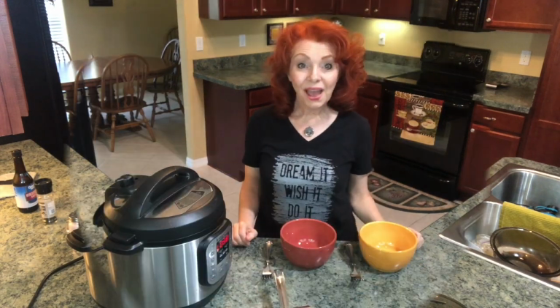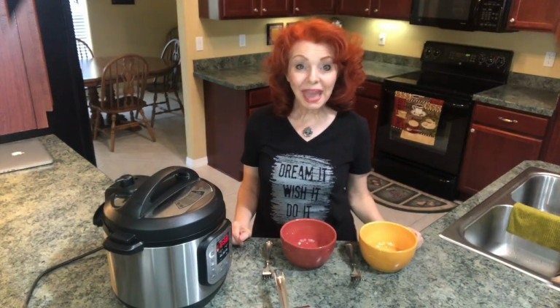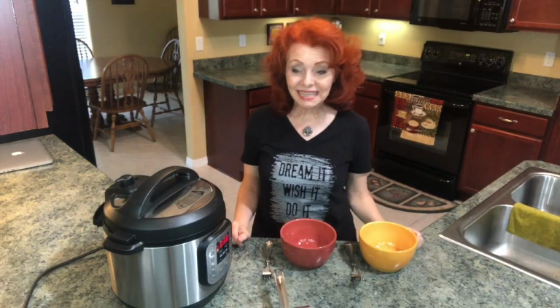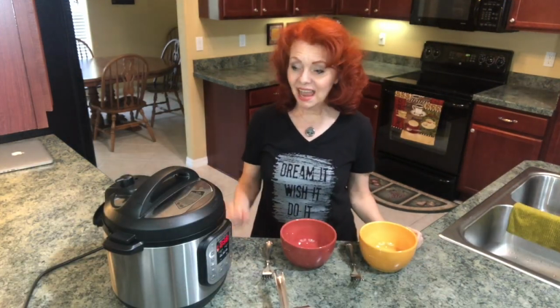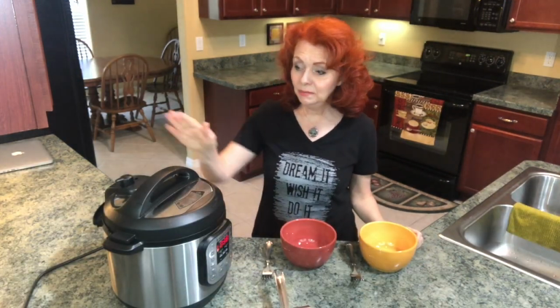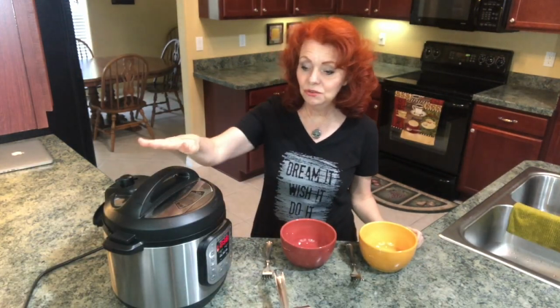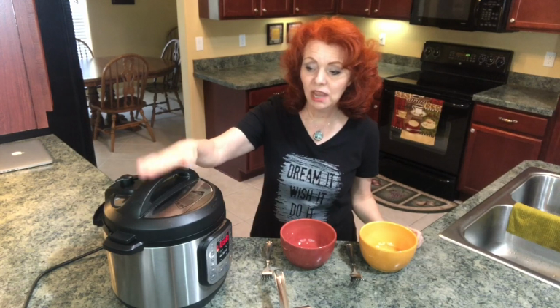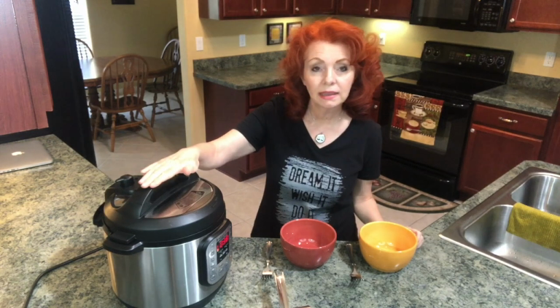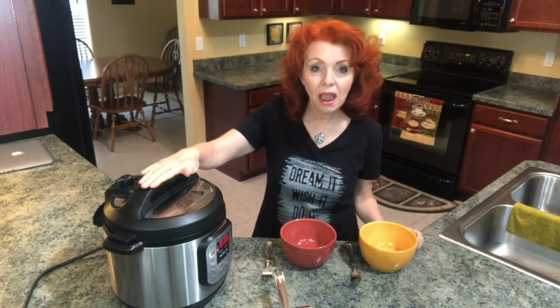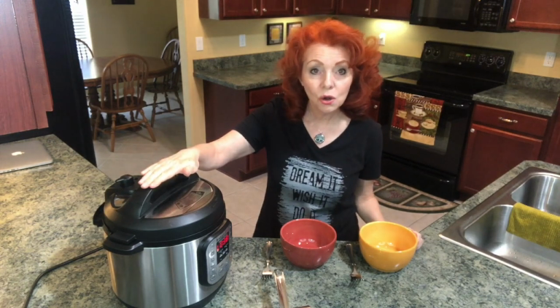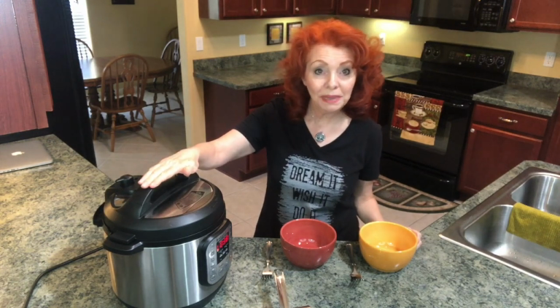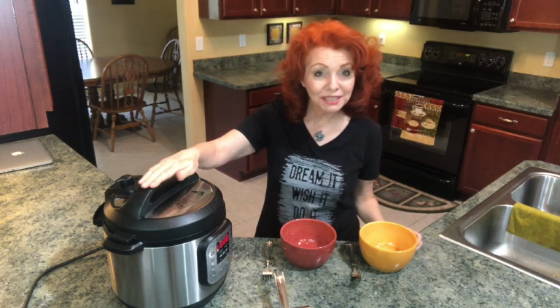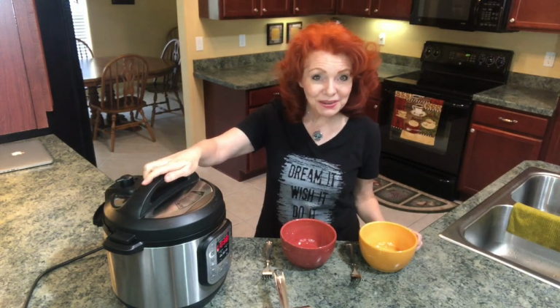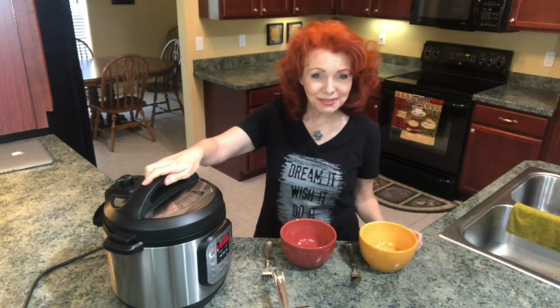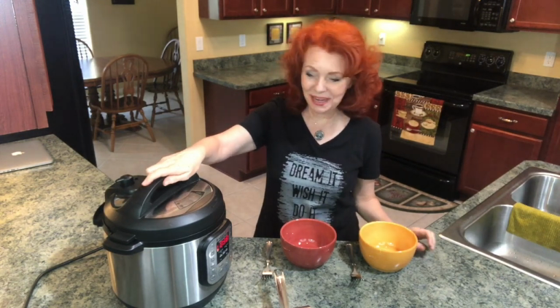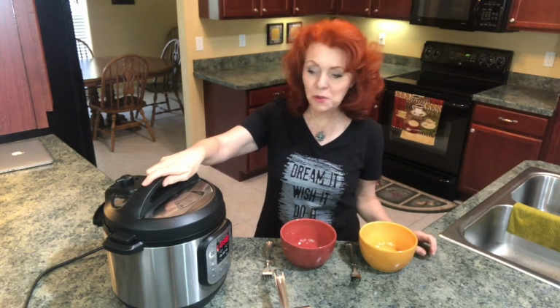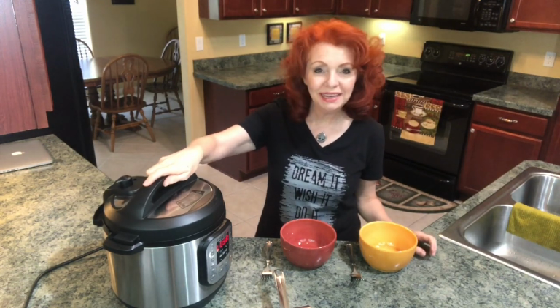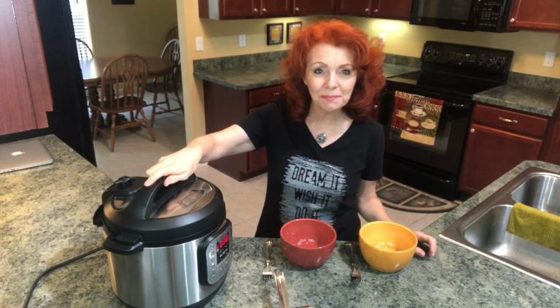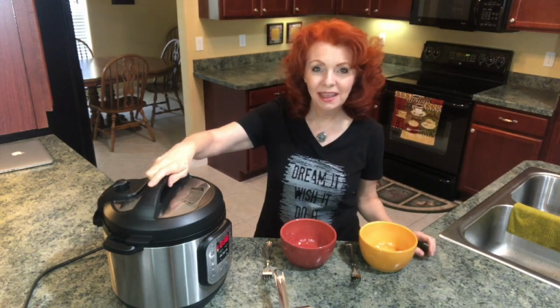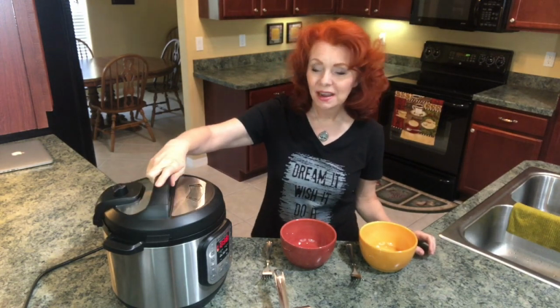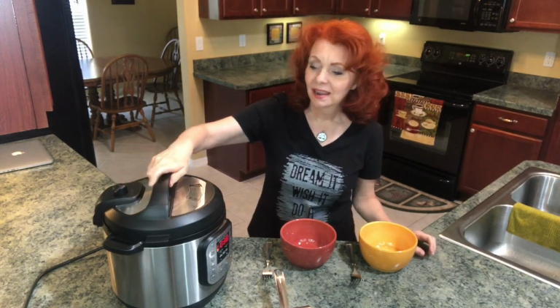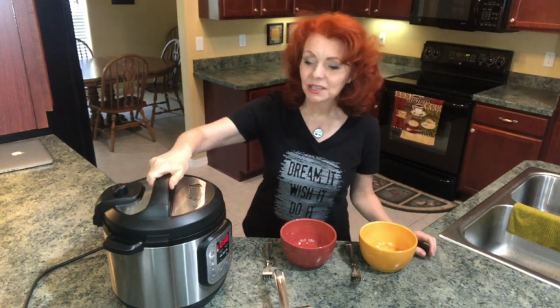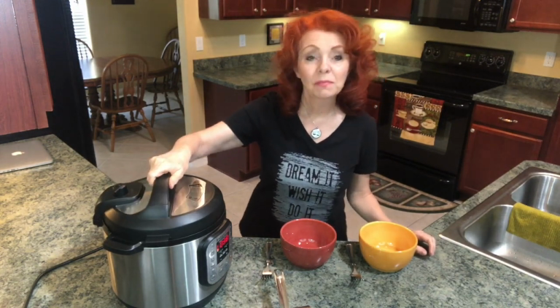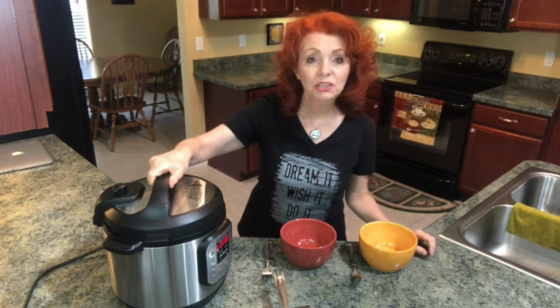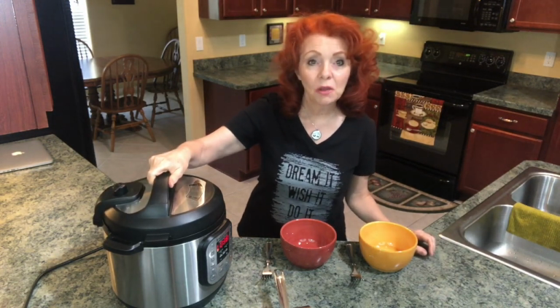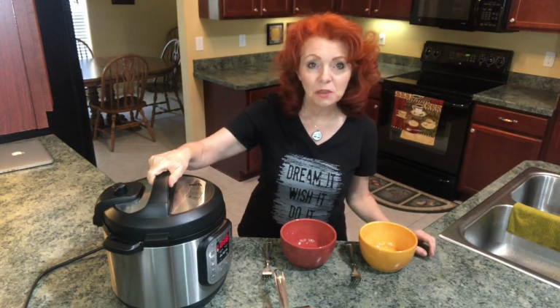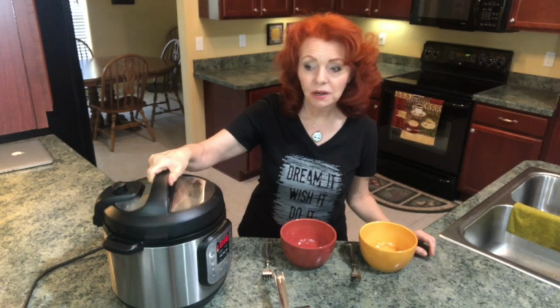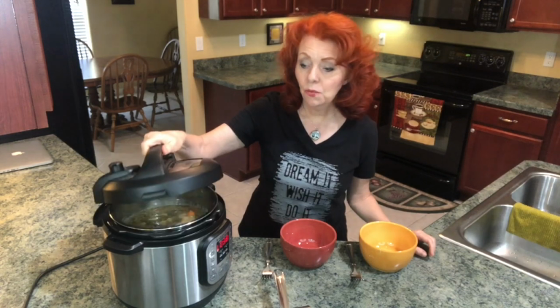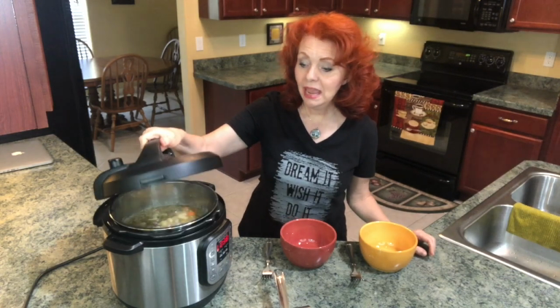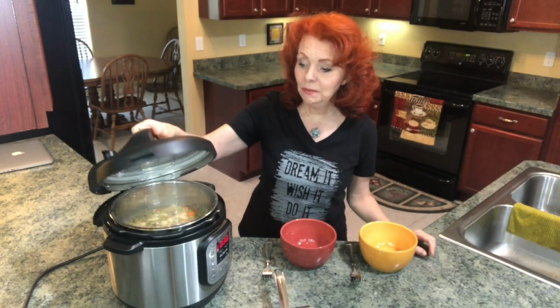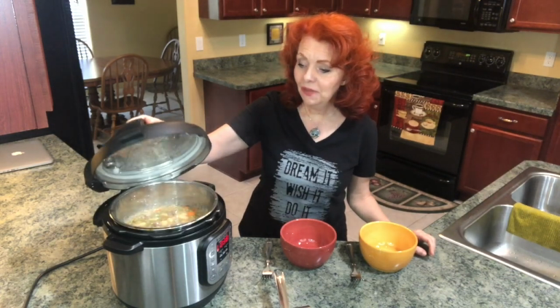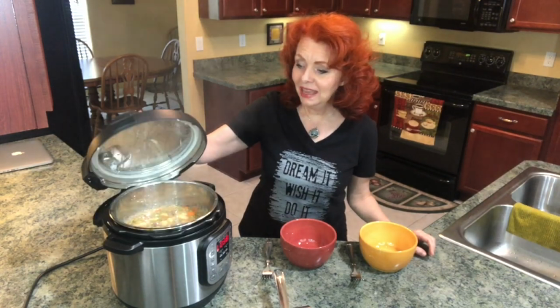Okay, it's time to check our beef stew. So we're going to open it up. Just to remind you, always open it away from your face.